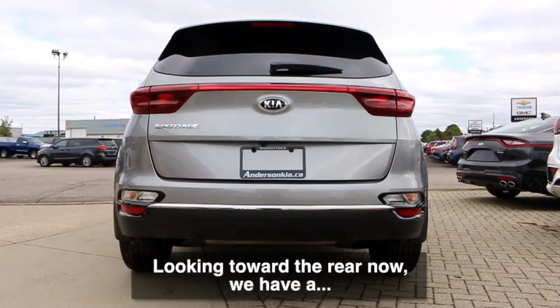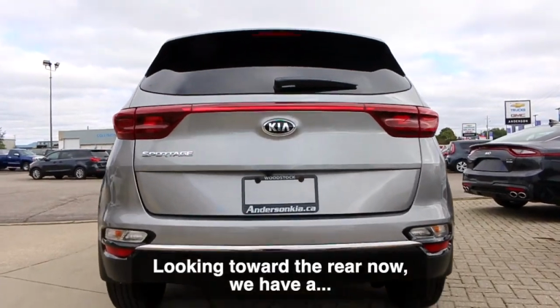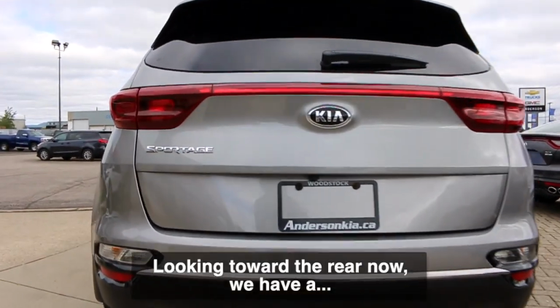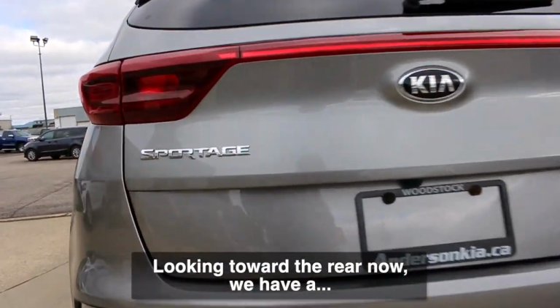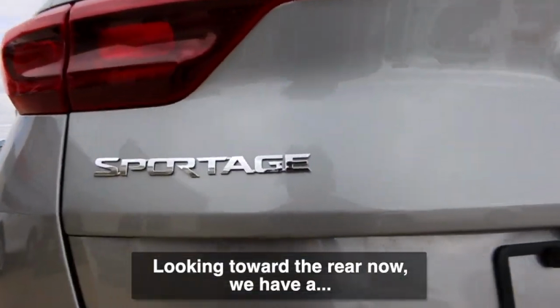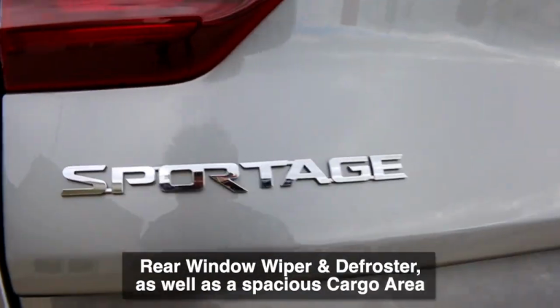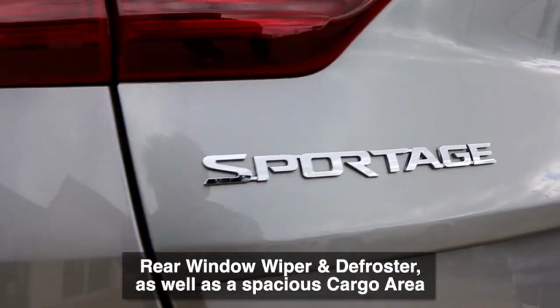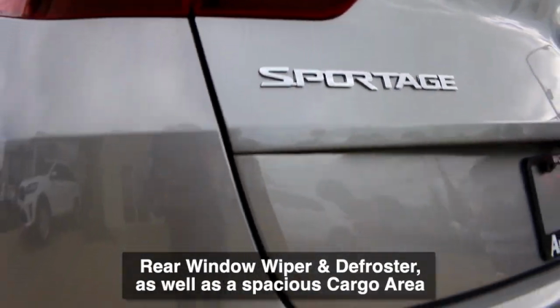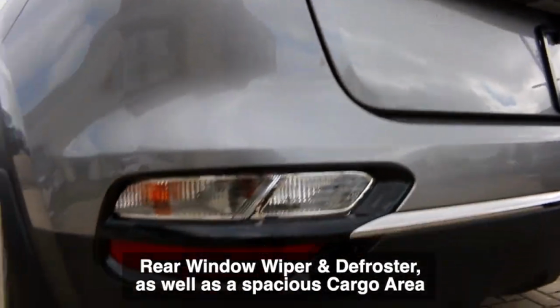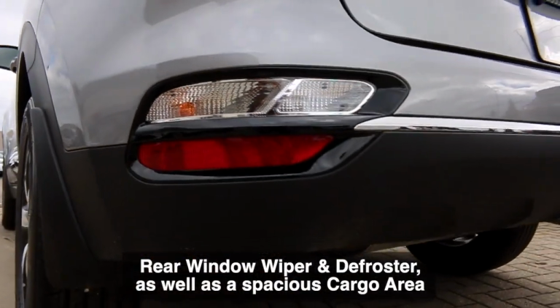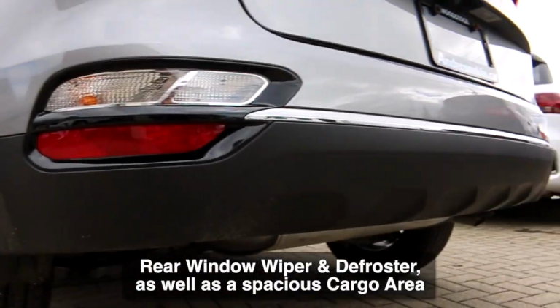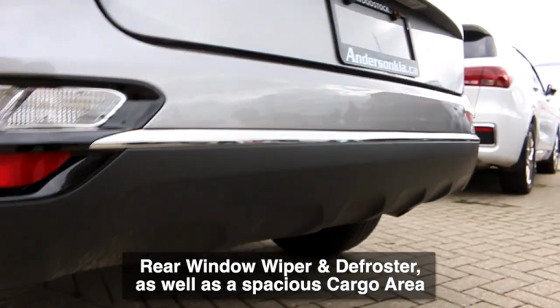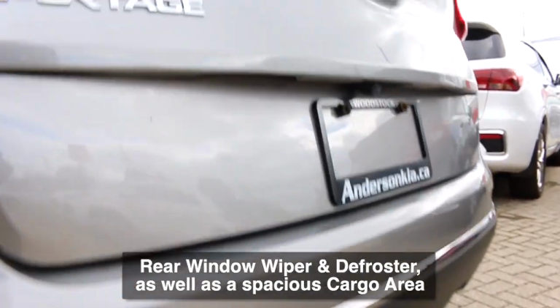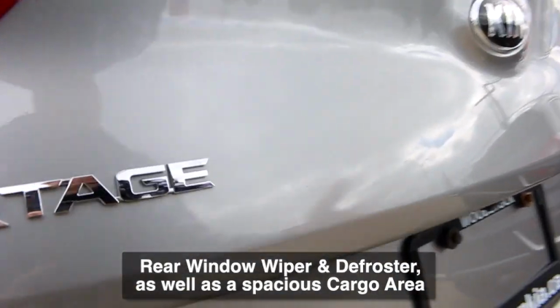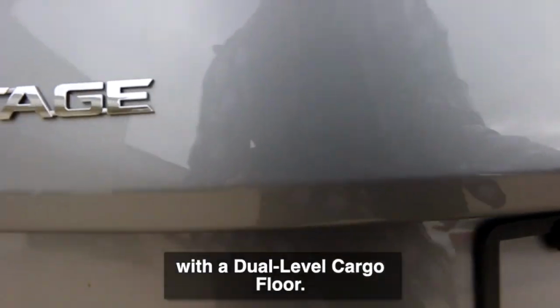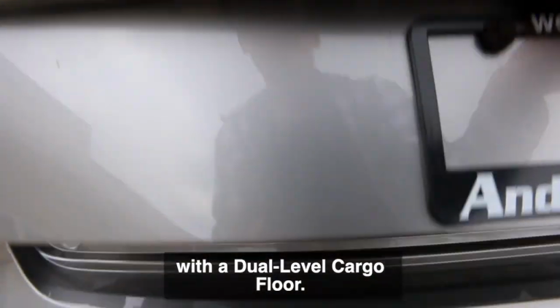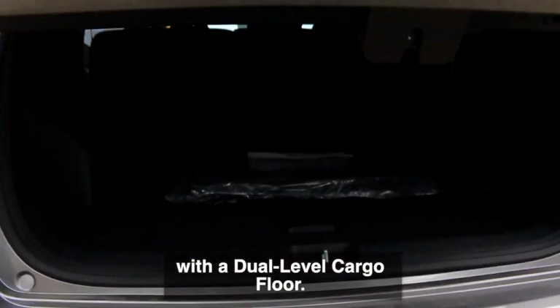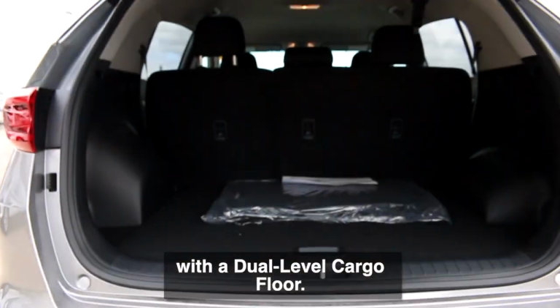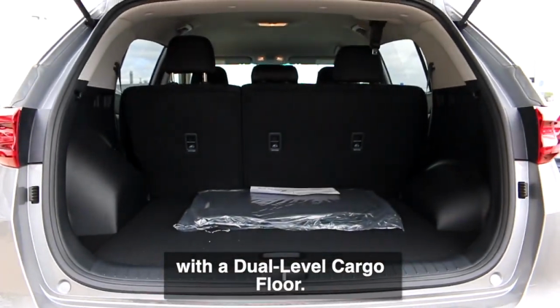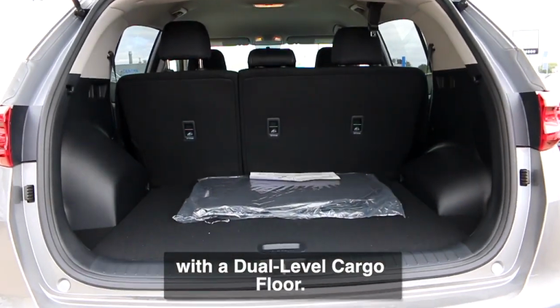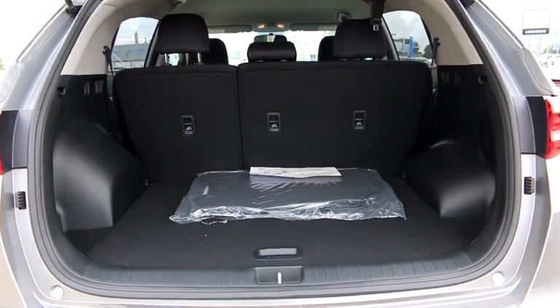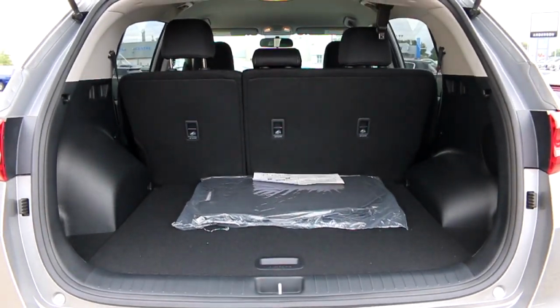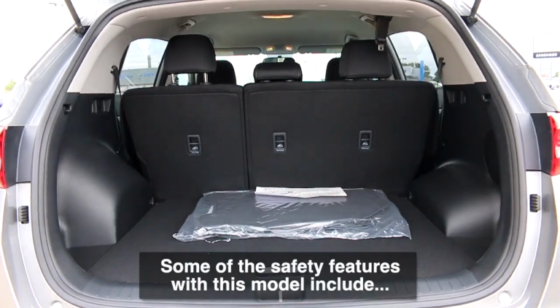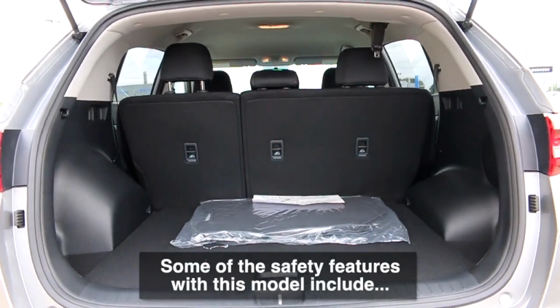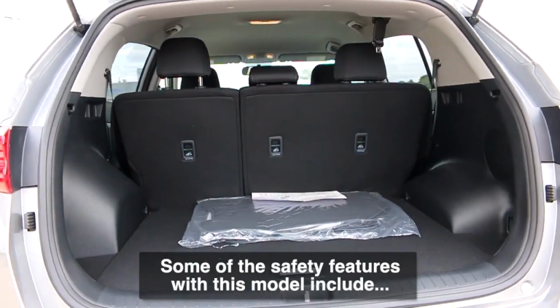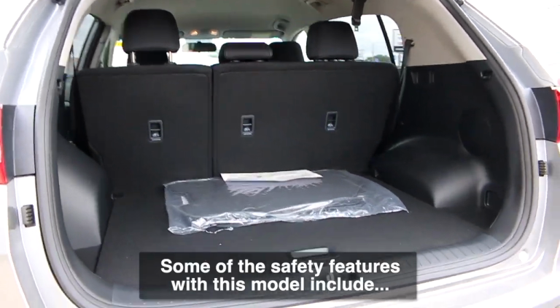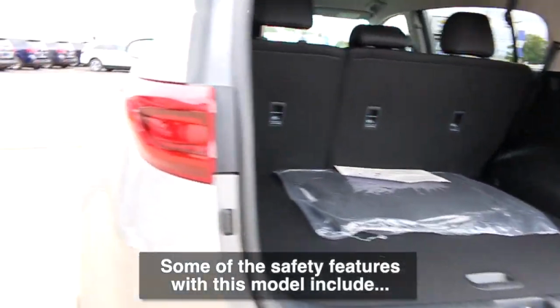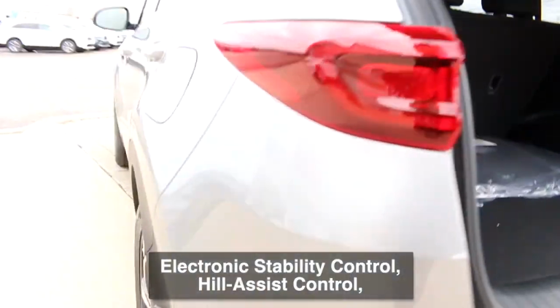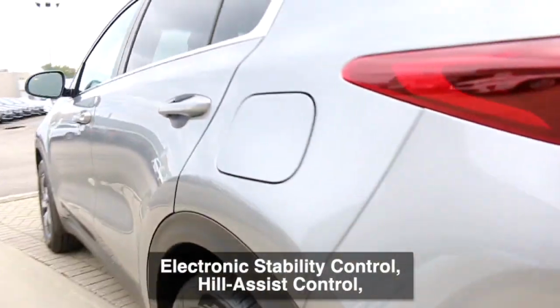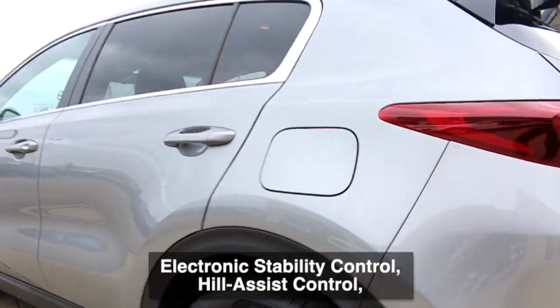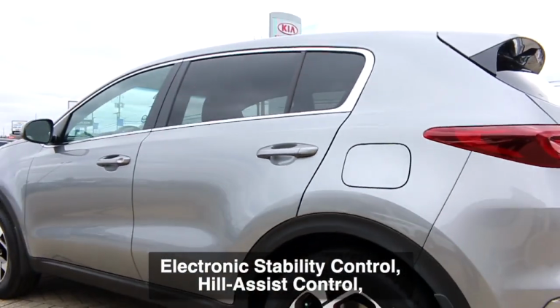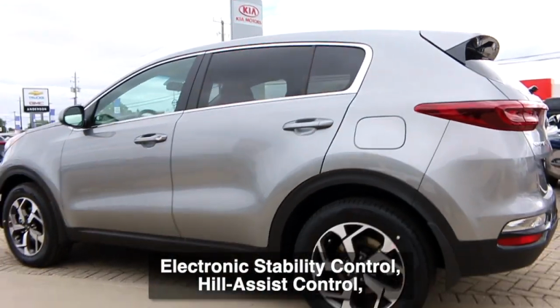Looking toward the rear now, we have a rear window wiper and defroster, as well as a spacious cargo area with a dual level cargo floor.